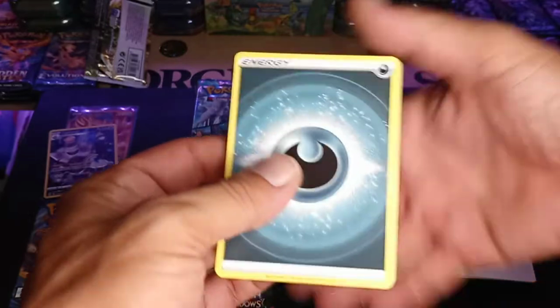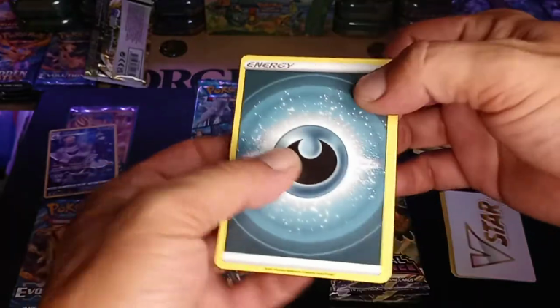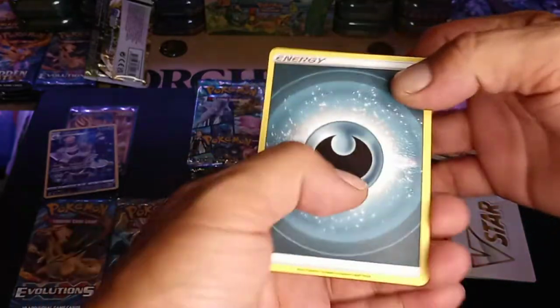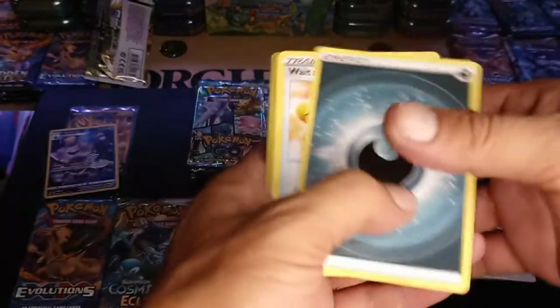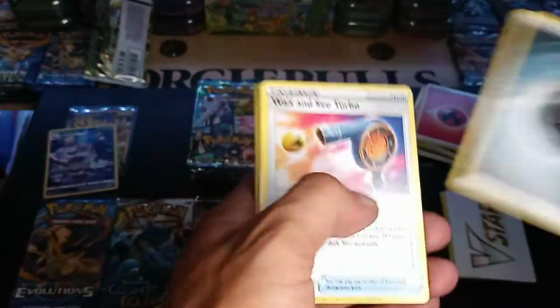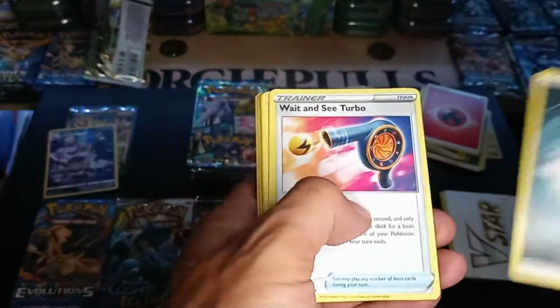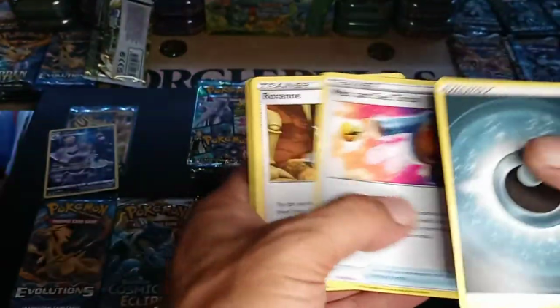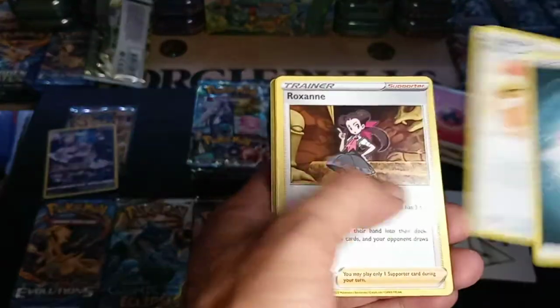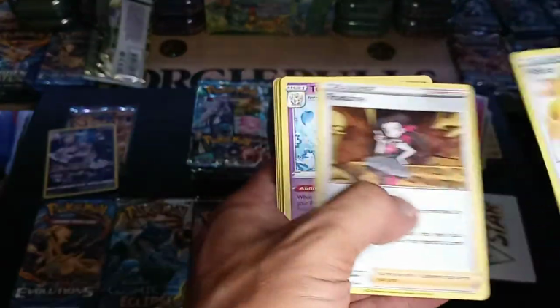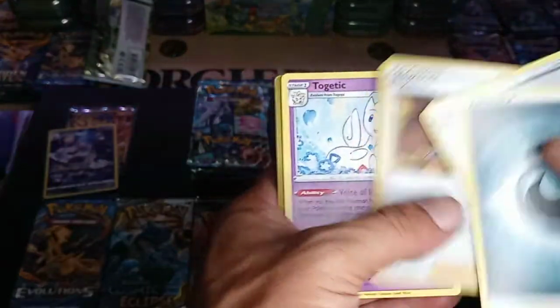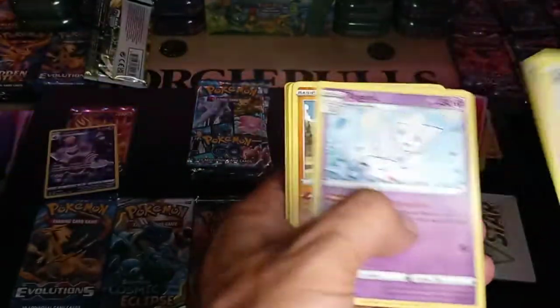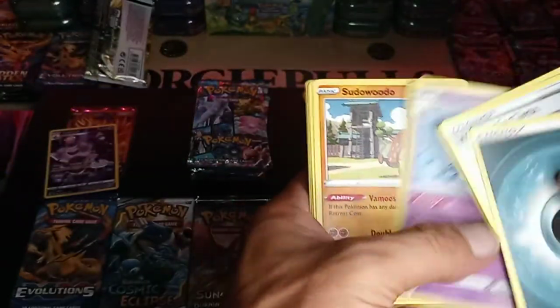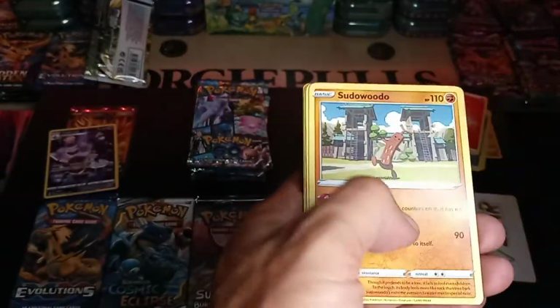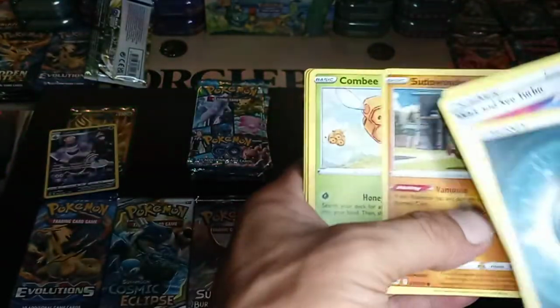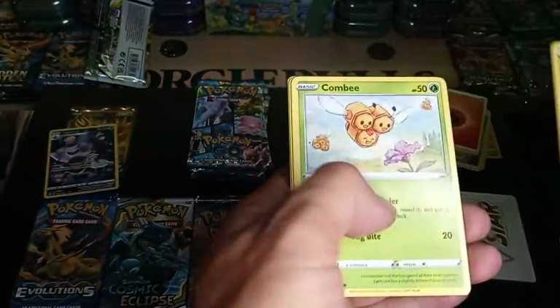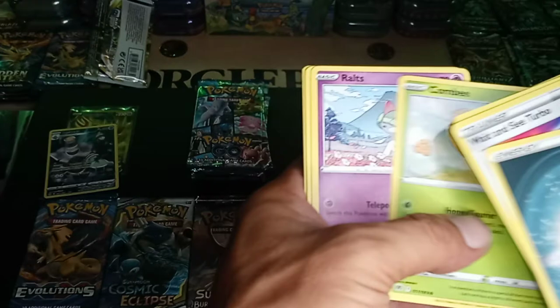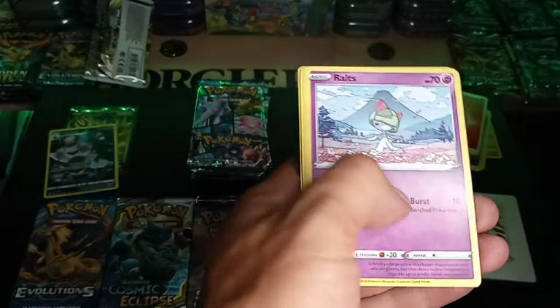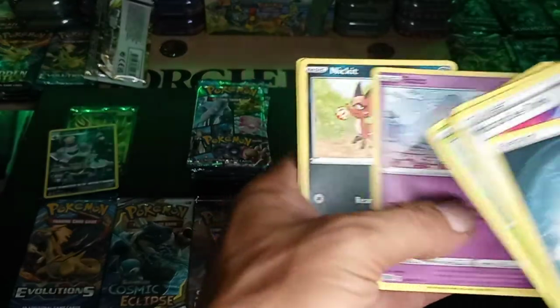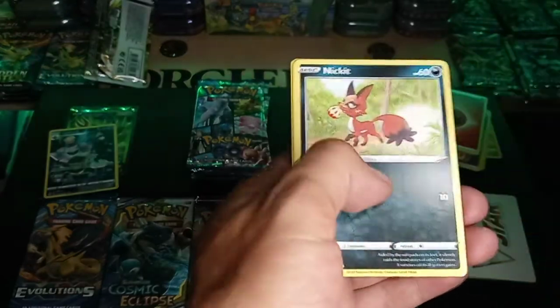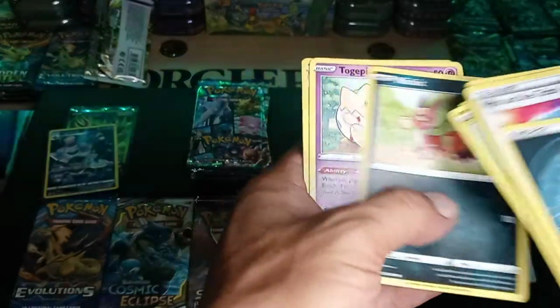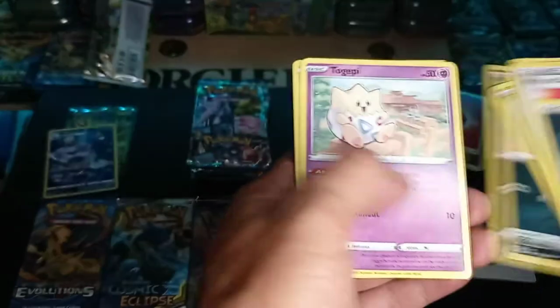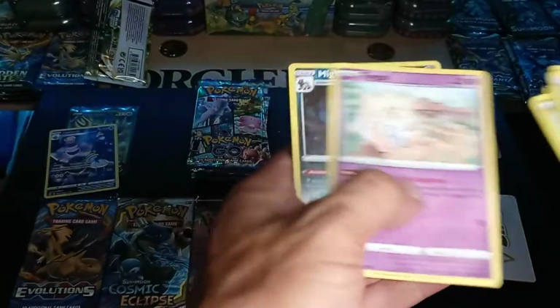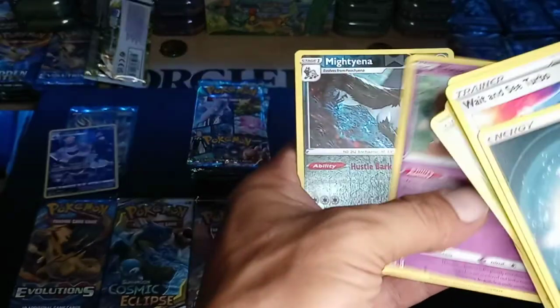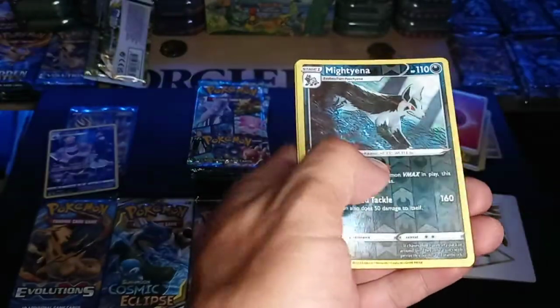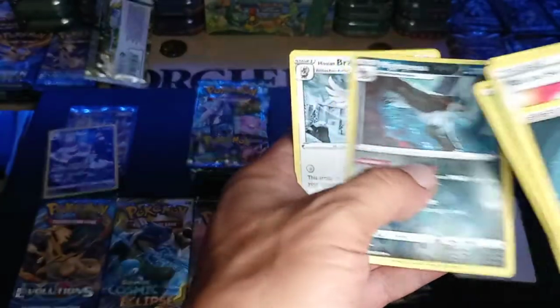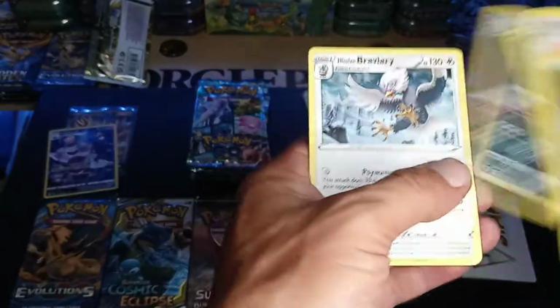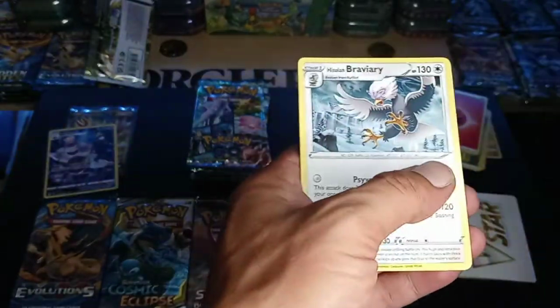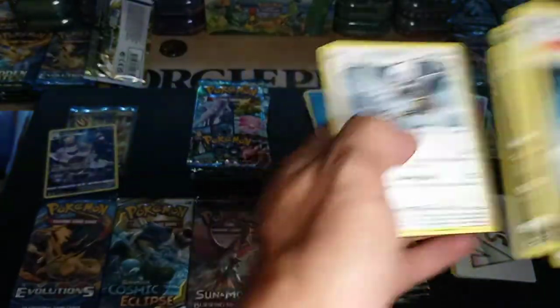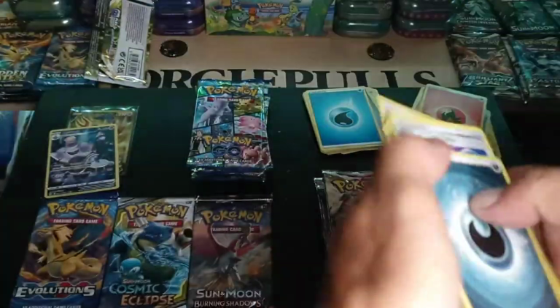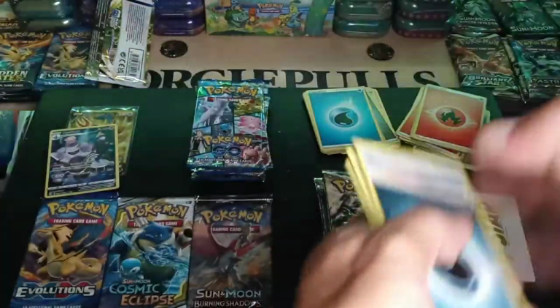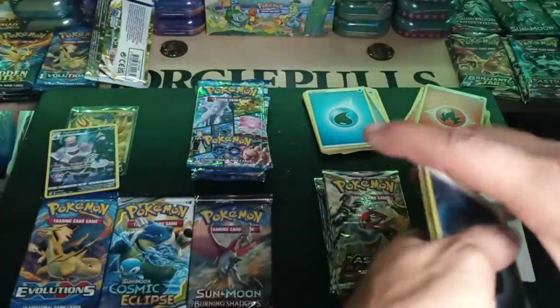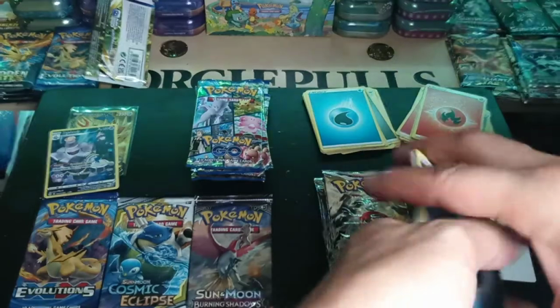Dark Energy, White and Sea Turbo, Ralts, Togepi, and a non-hollow rare.